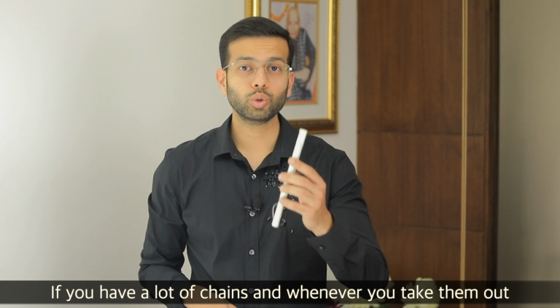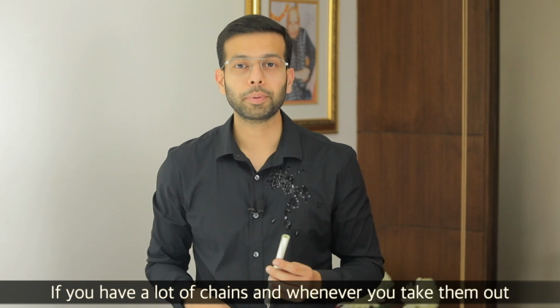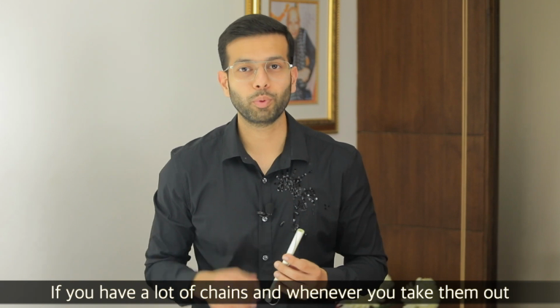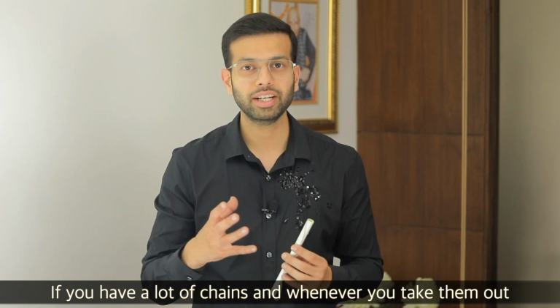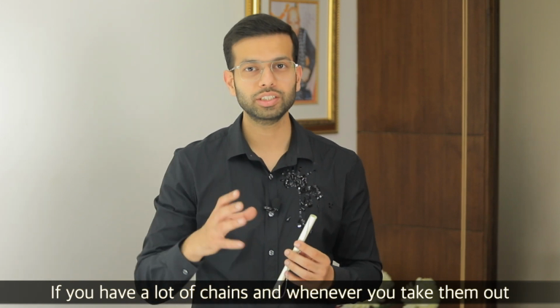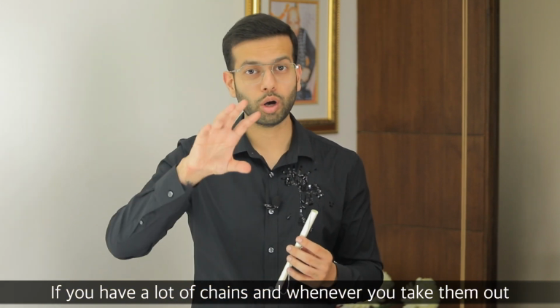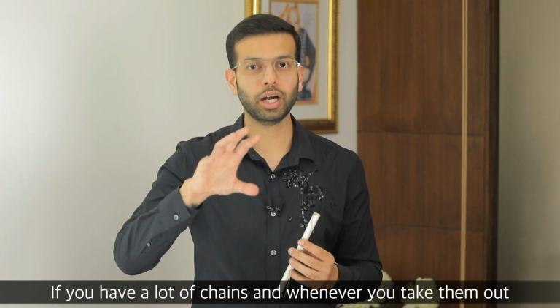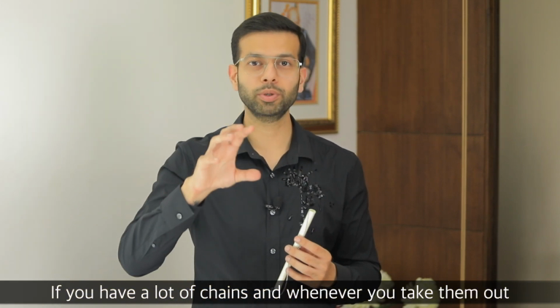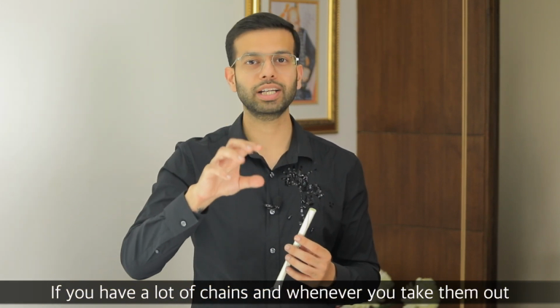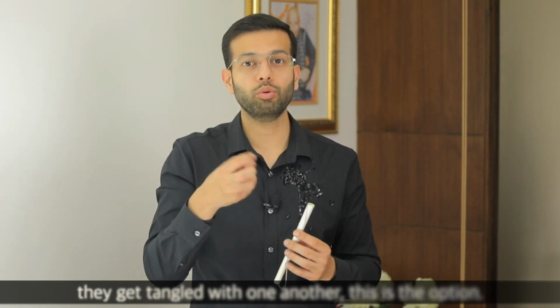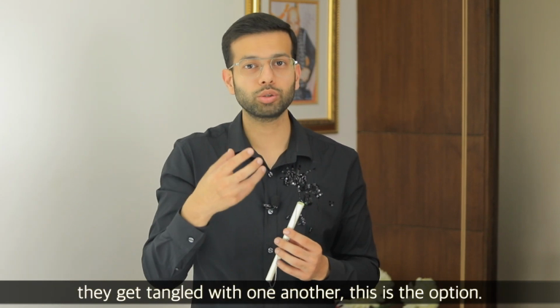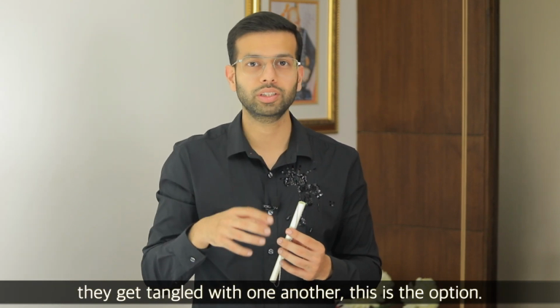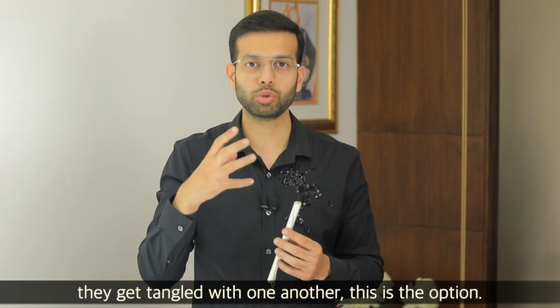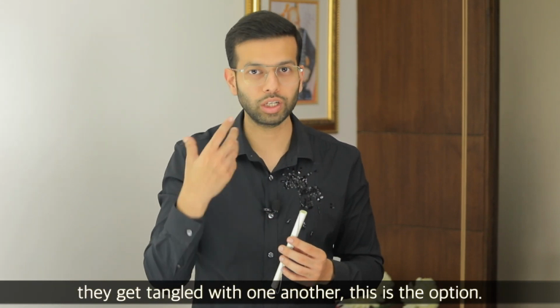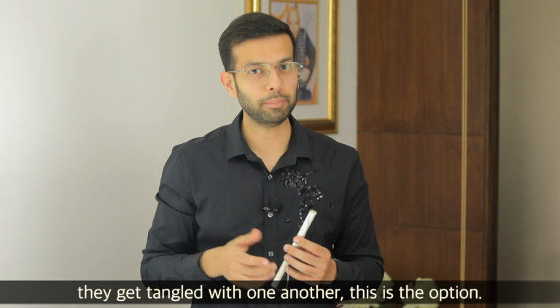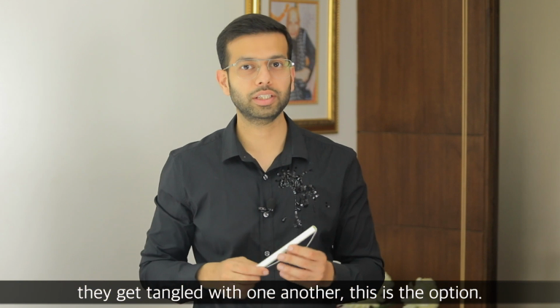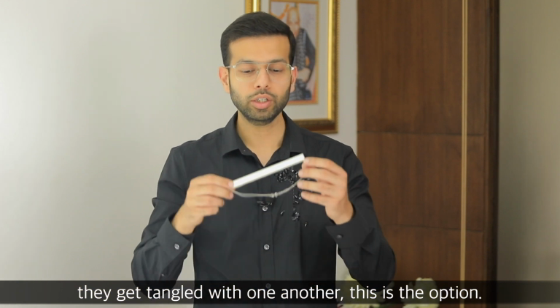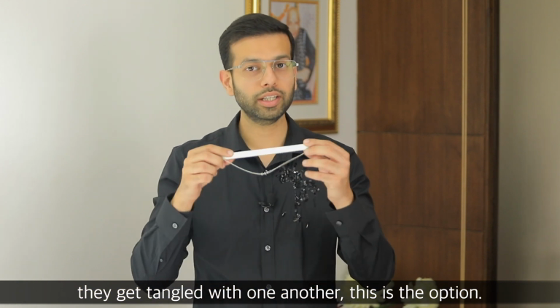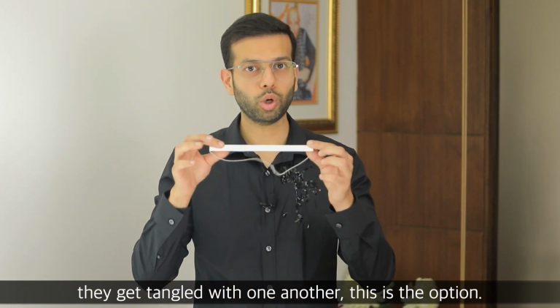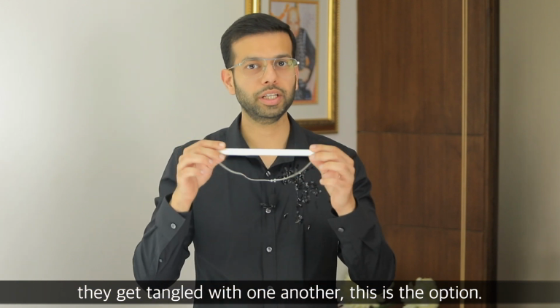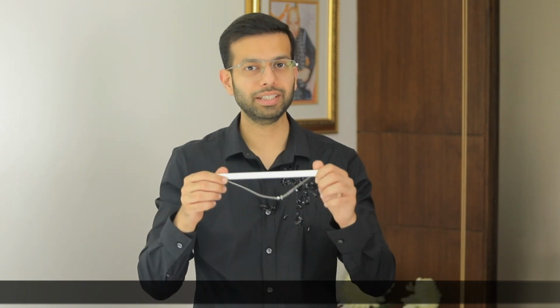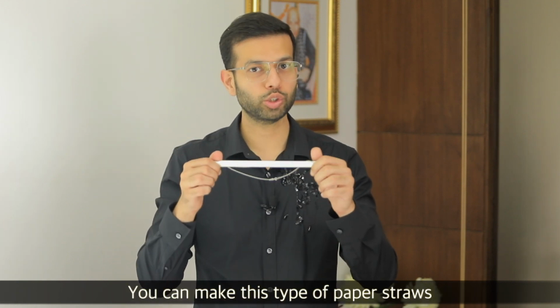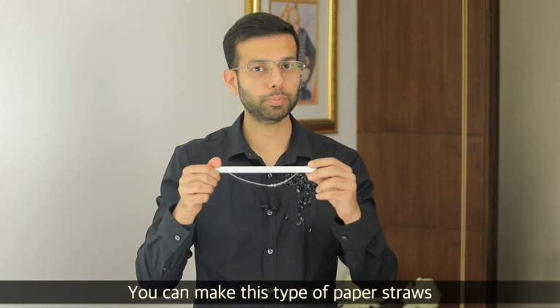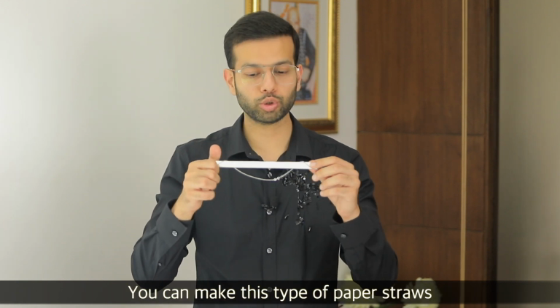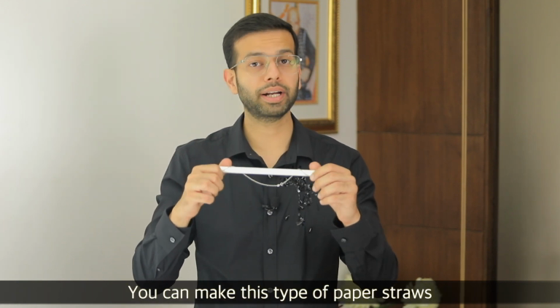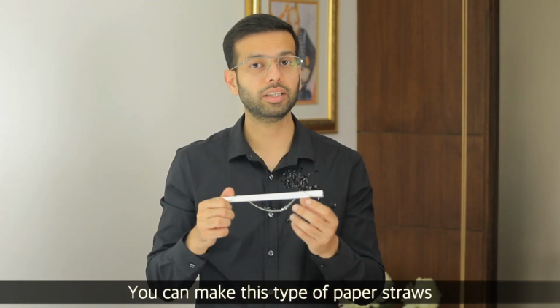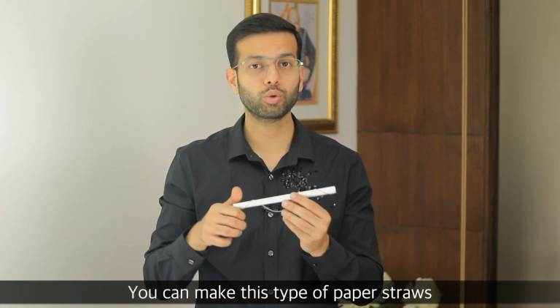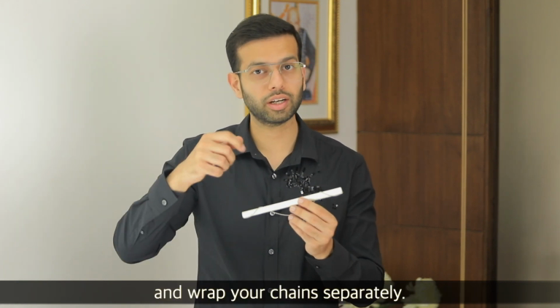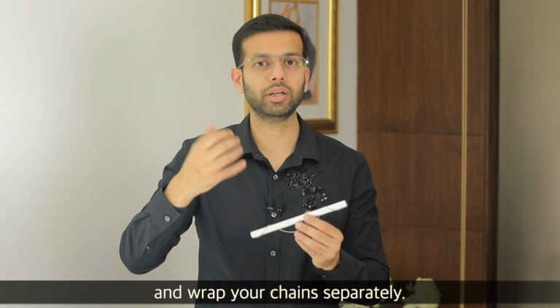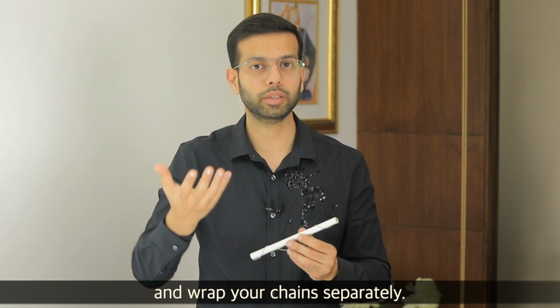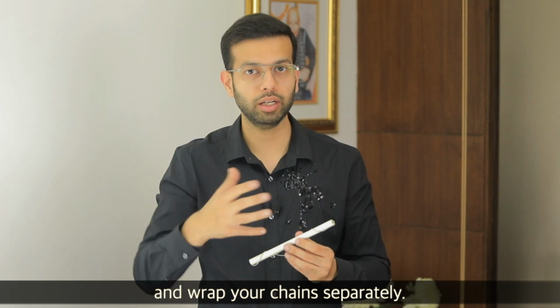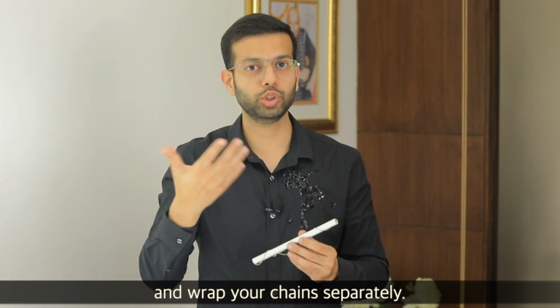If you have many chains and when you leave them they get mixed together and it takes time to untangle them, there is another option. You can use paper straws and wrap your chains through them to keep them separate.